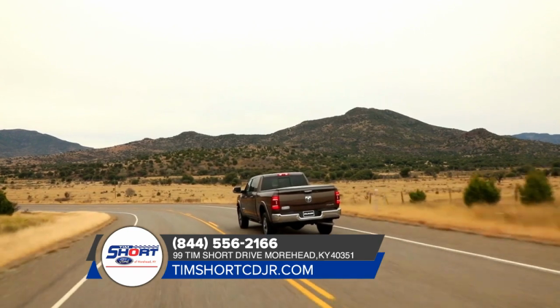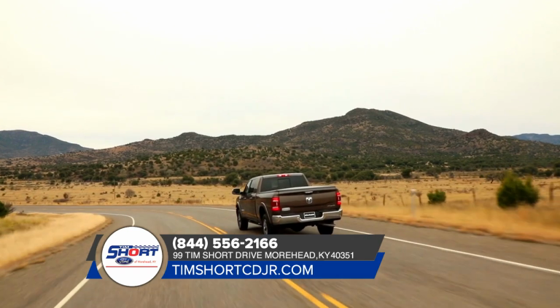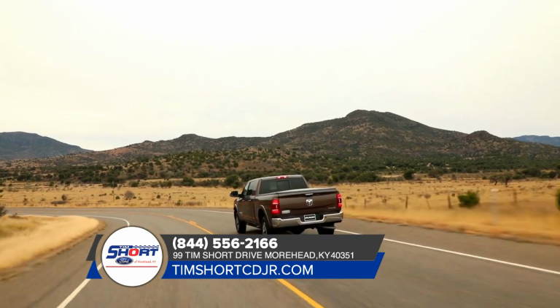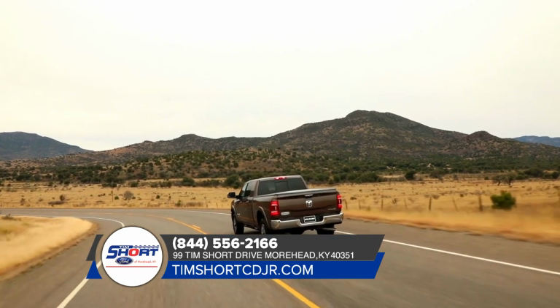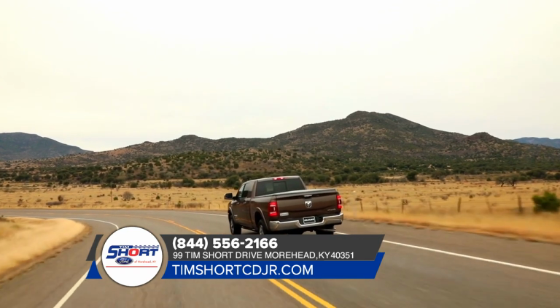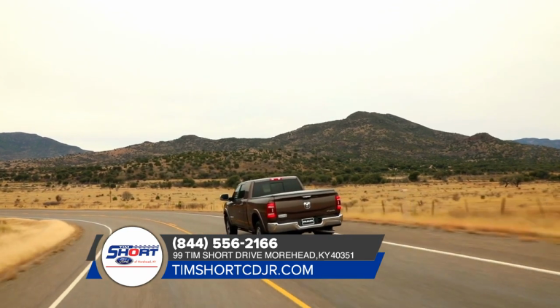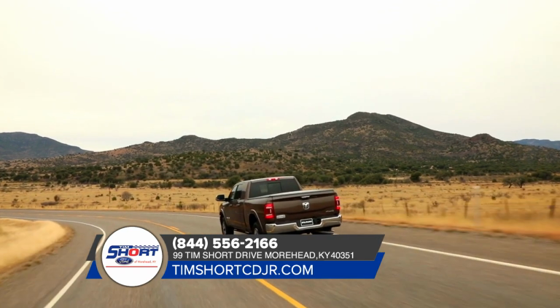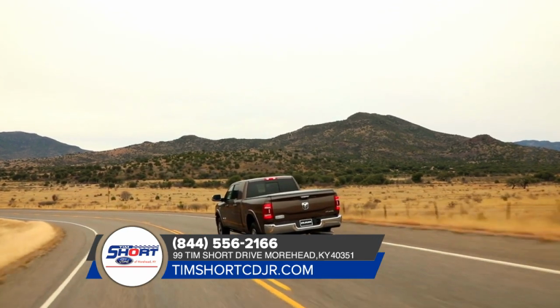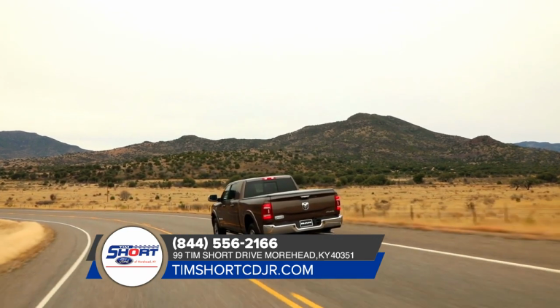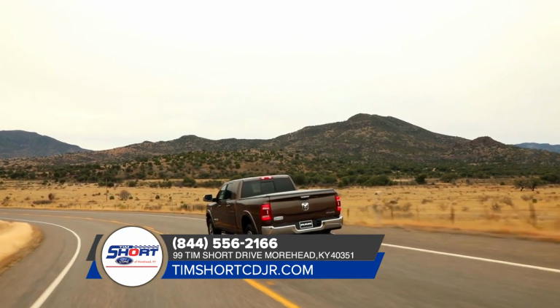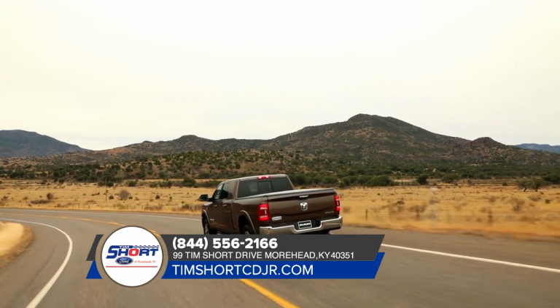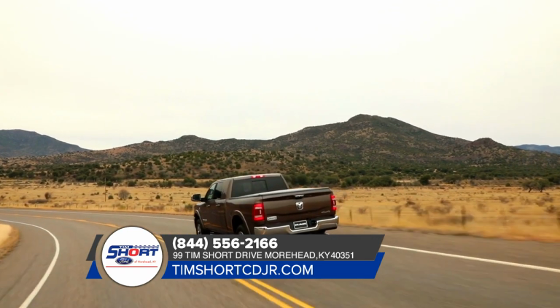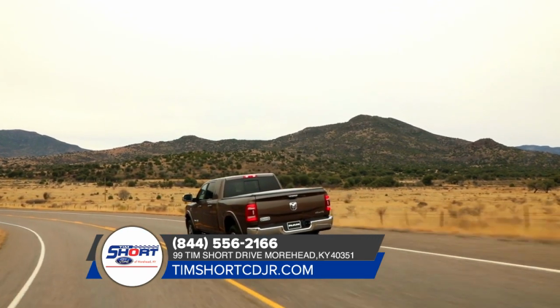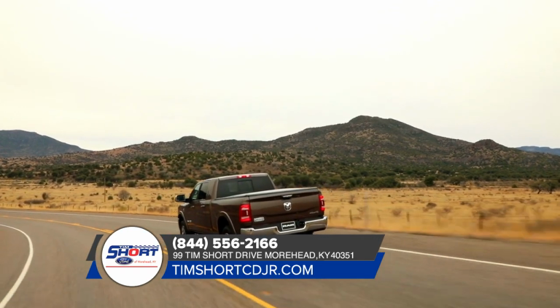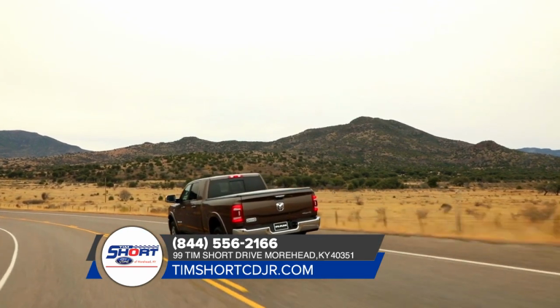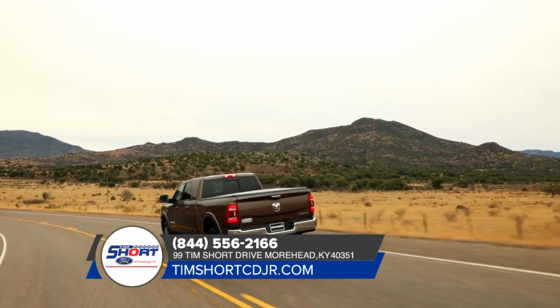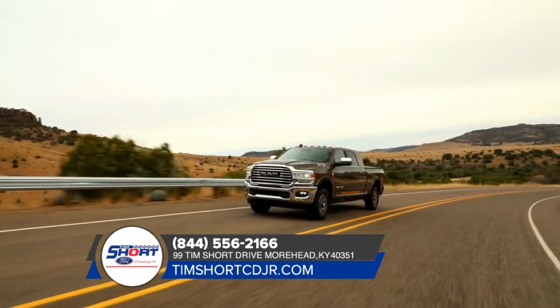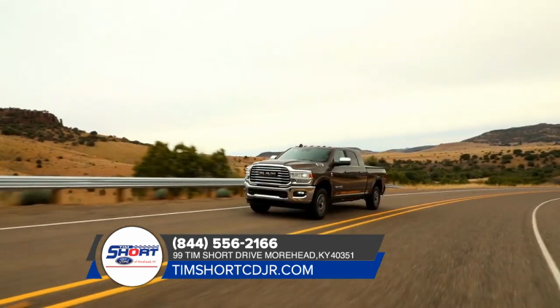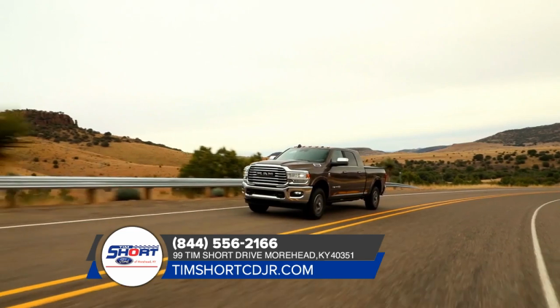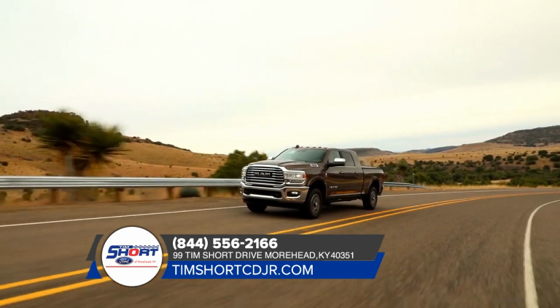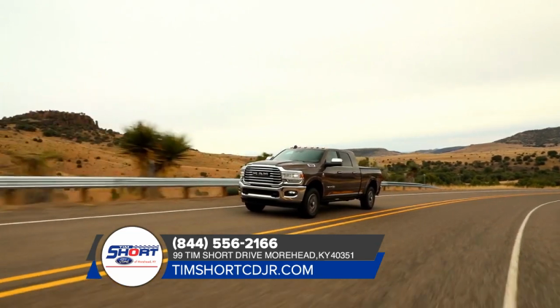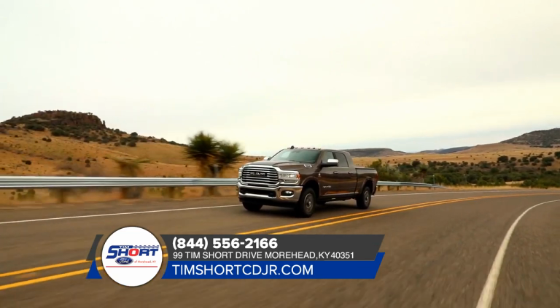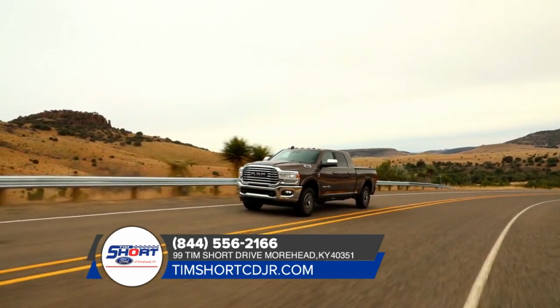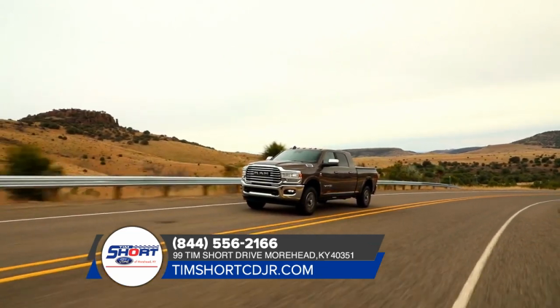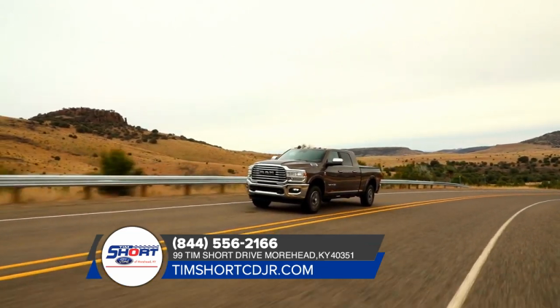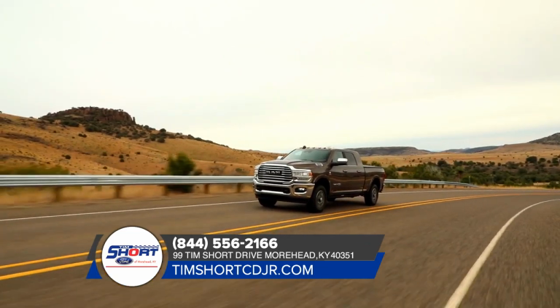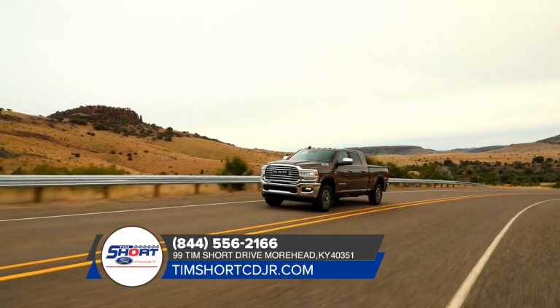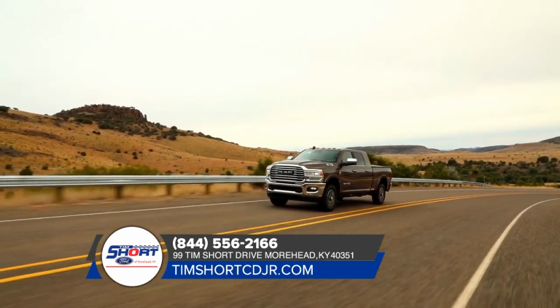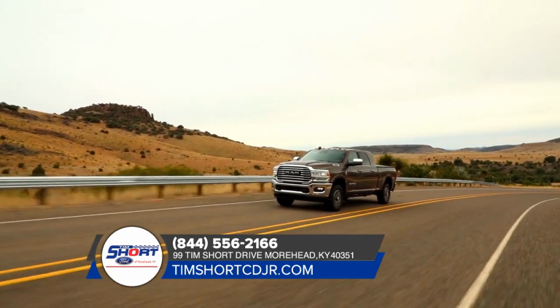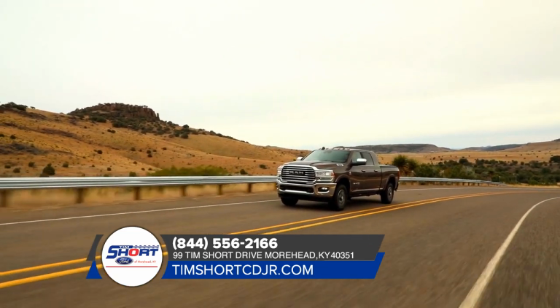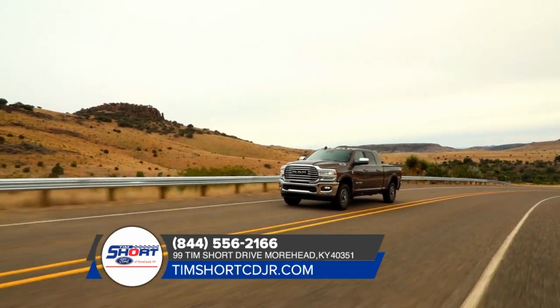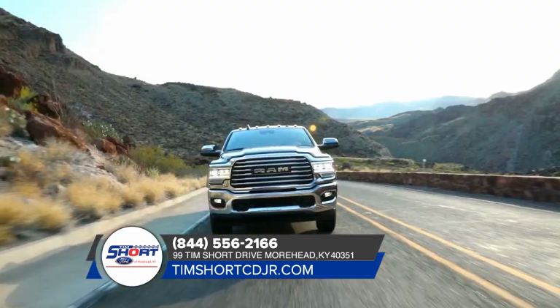Built with provisions for a fifth wheel and a gooseneck hitch, the crossmember seamlessly connects your trailer with the frame of your heavy-duty truck.